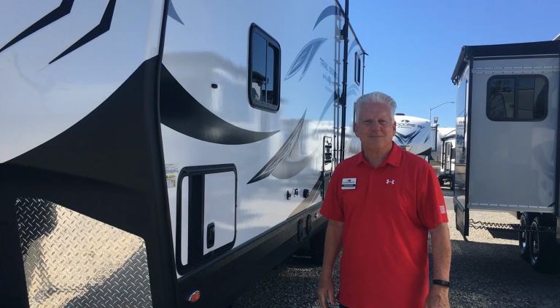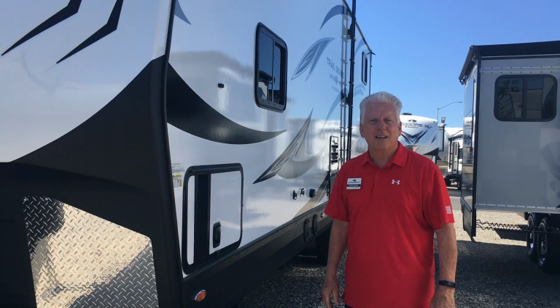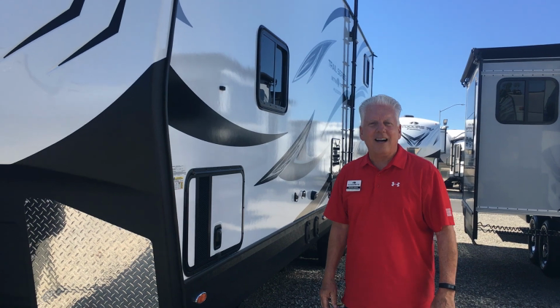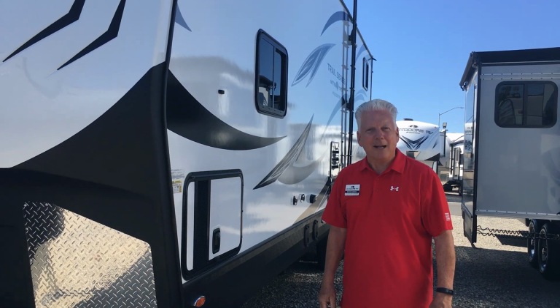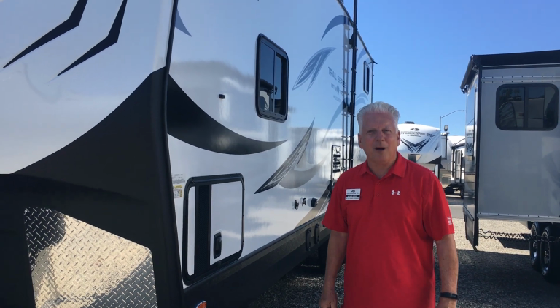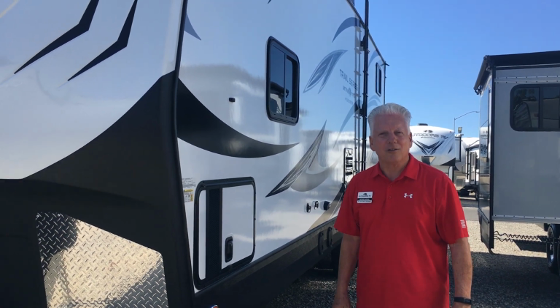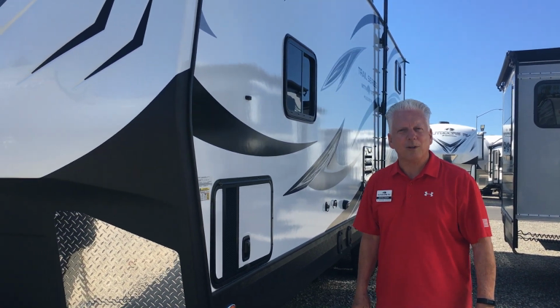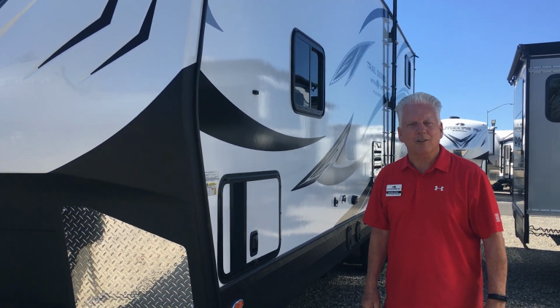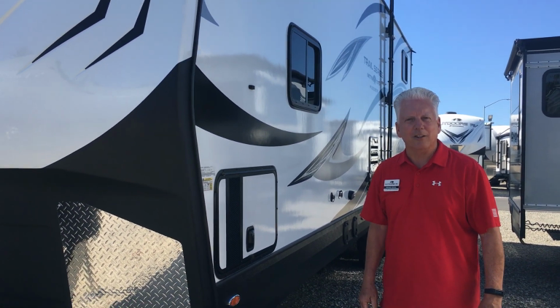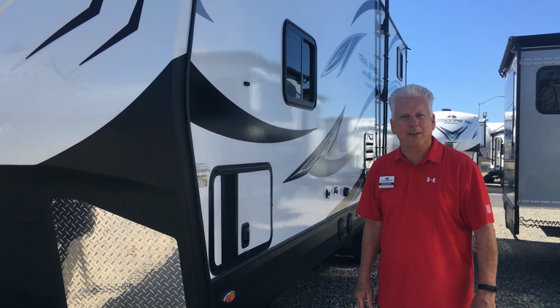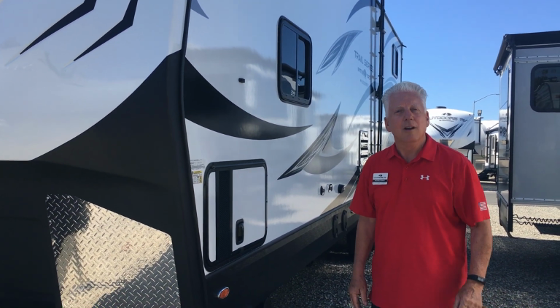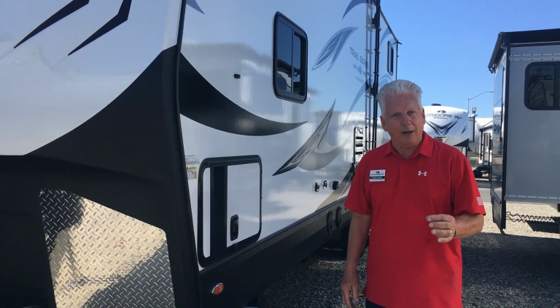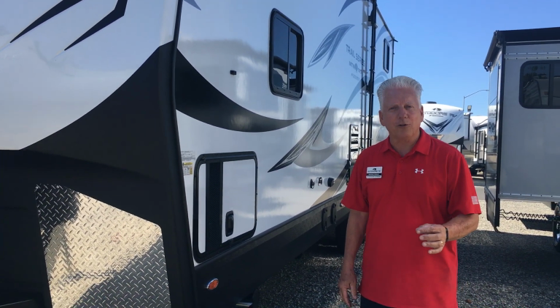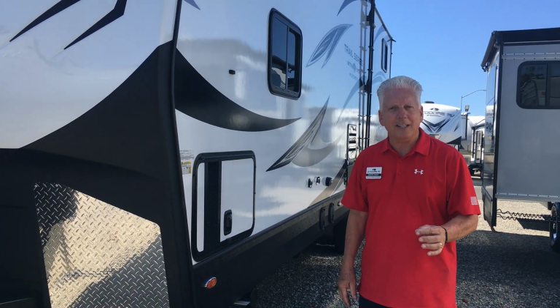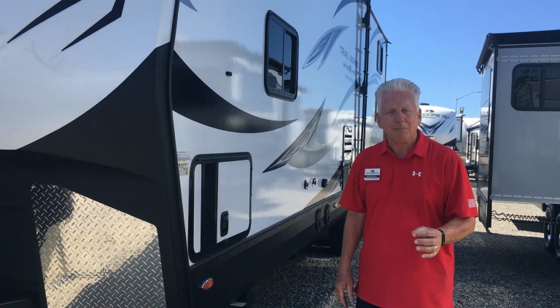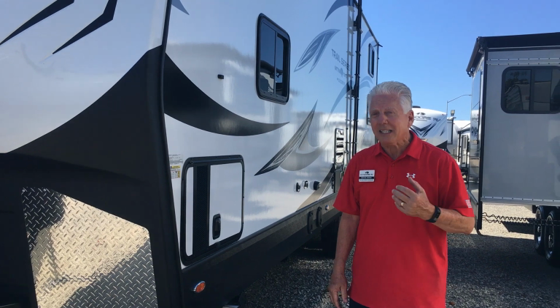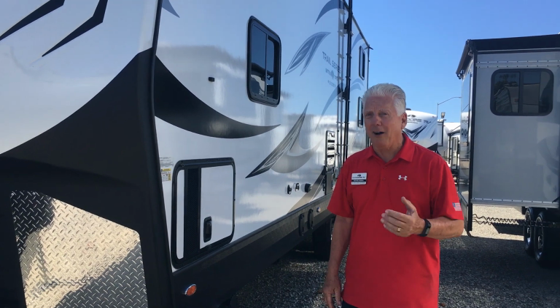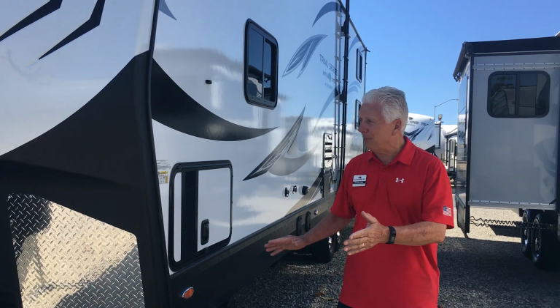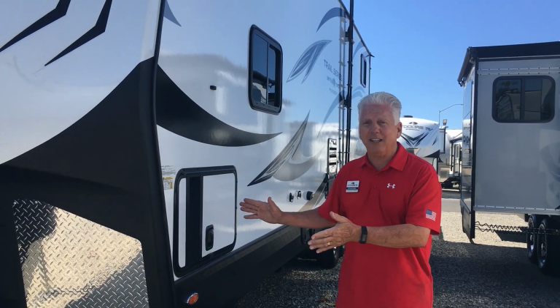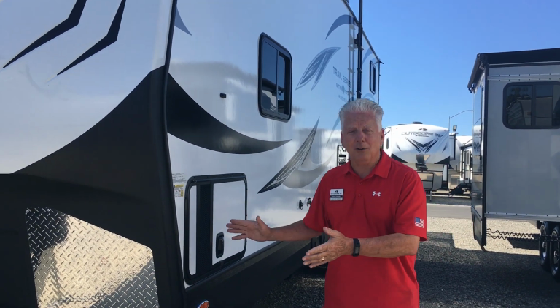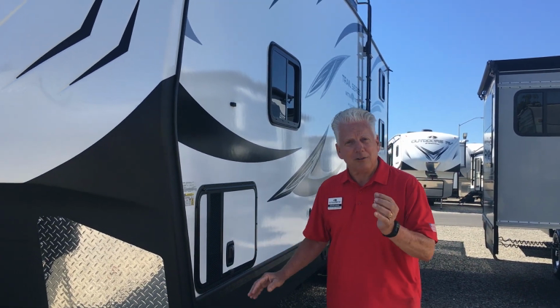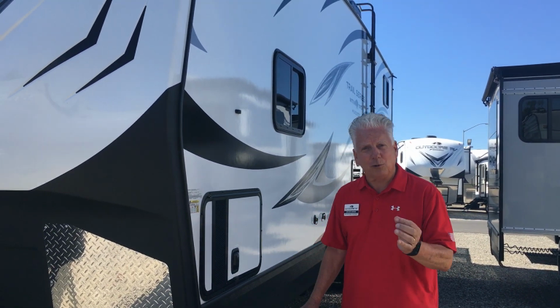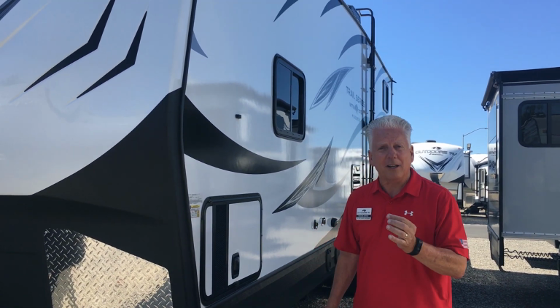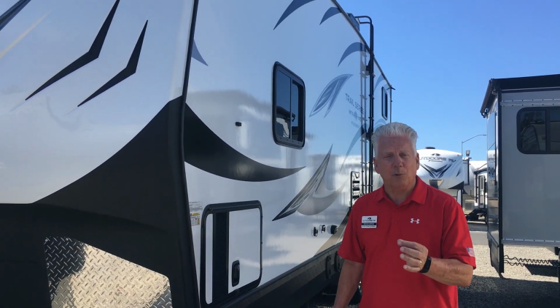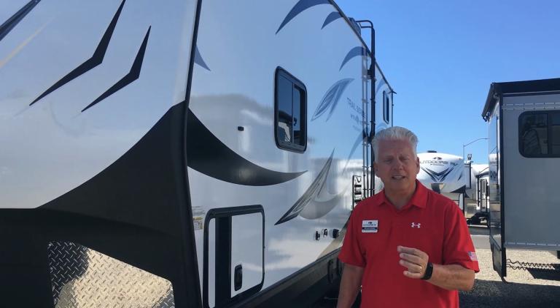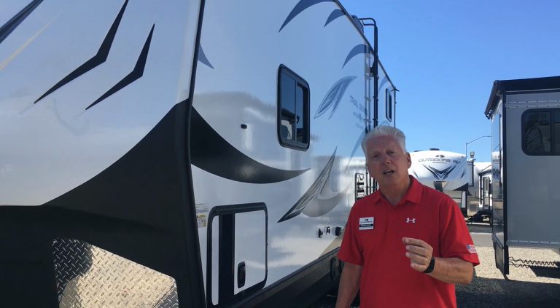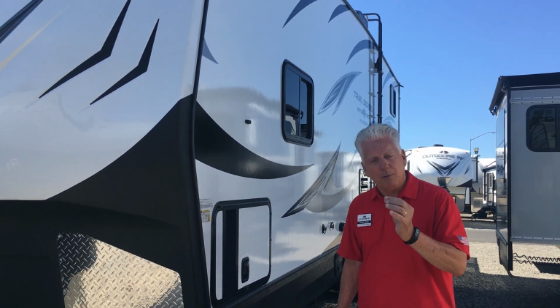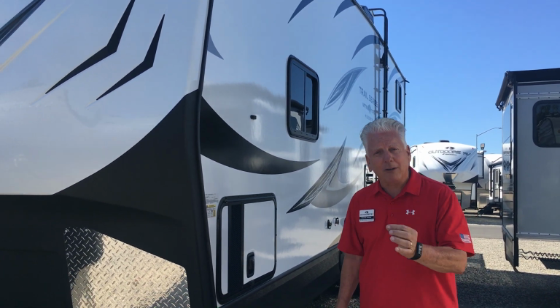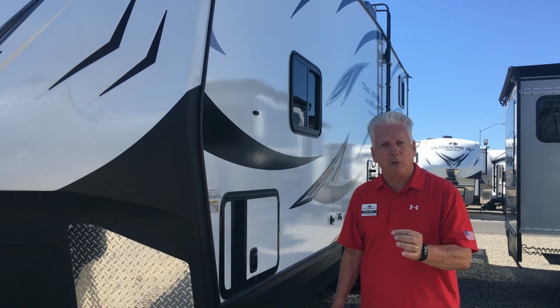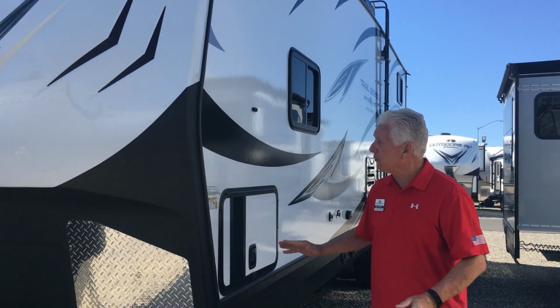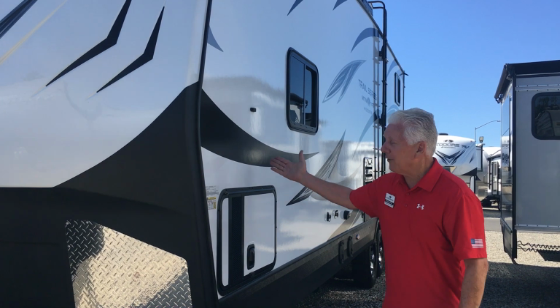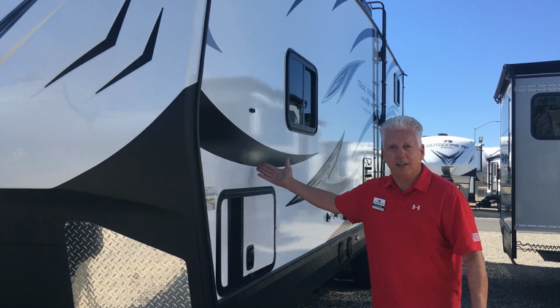Hi, I'm Michael Moran, Southwest Regional Sales Manager for Outdoors RV. It's my honor to present to you the 2020 Mountain Tracks Trail Series.